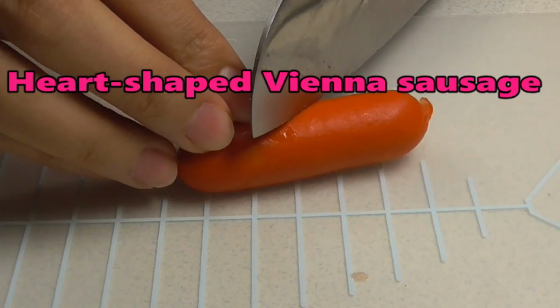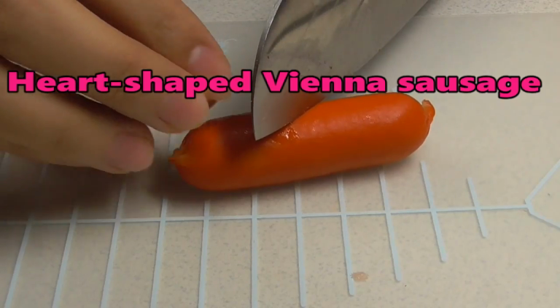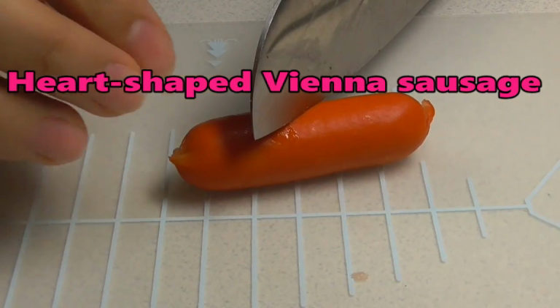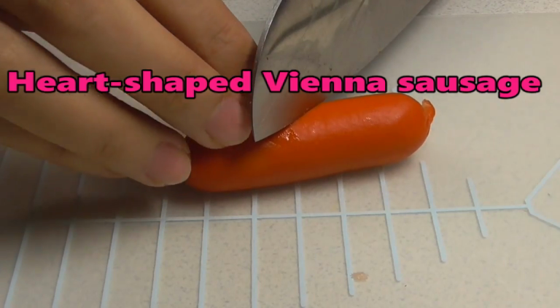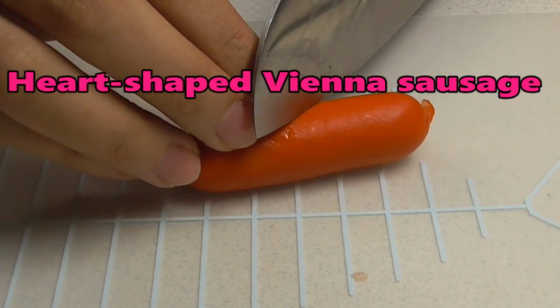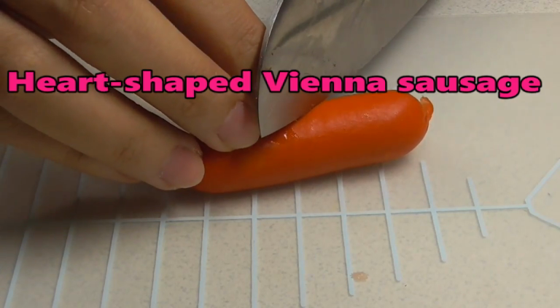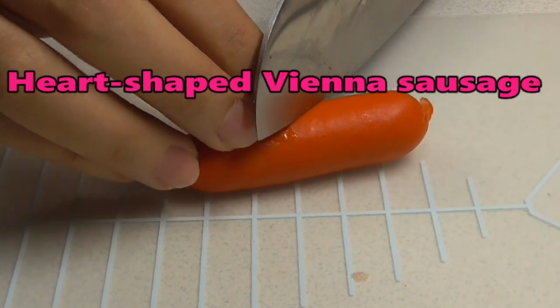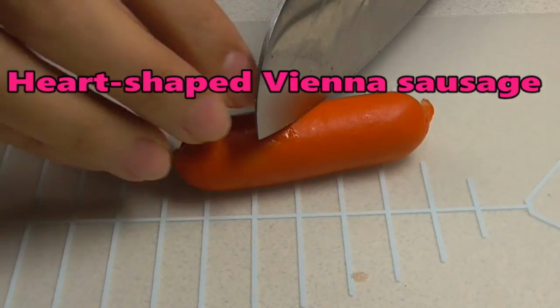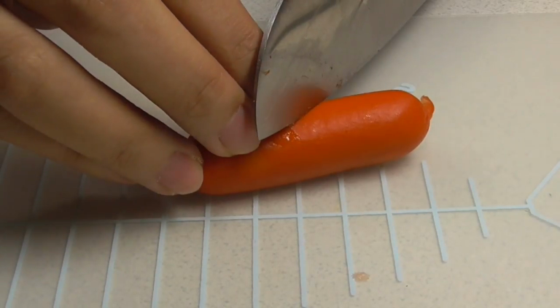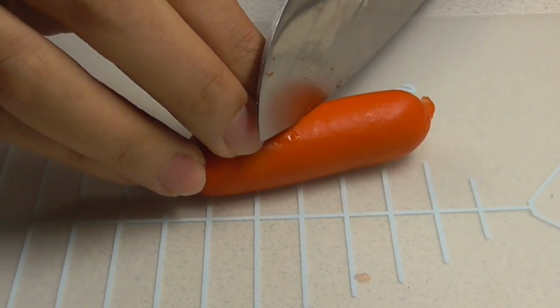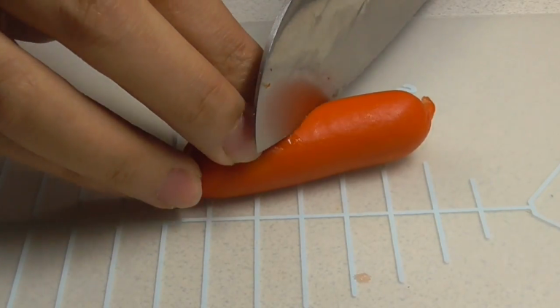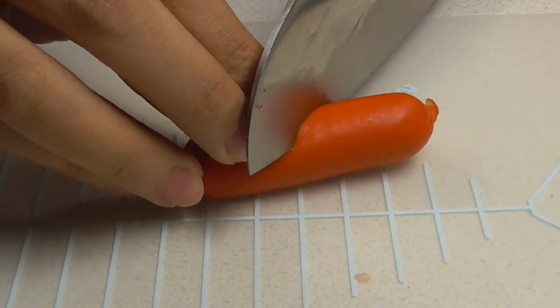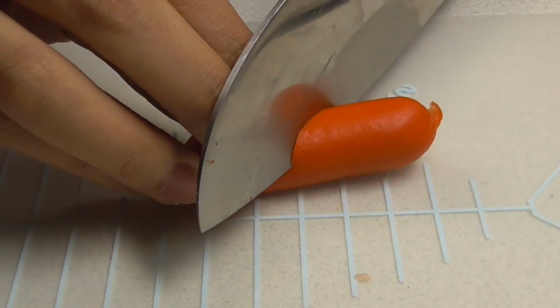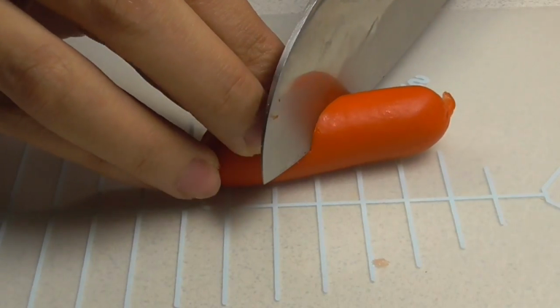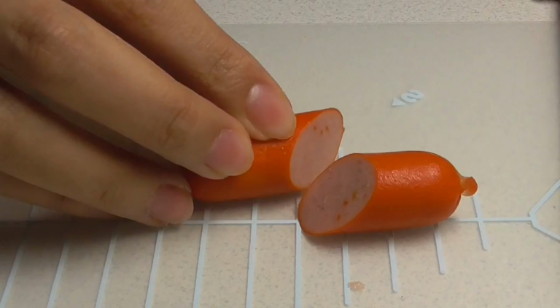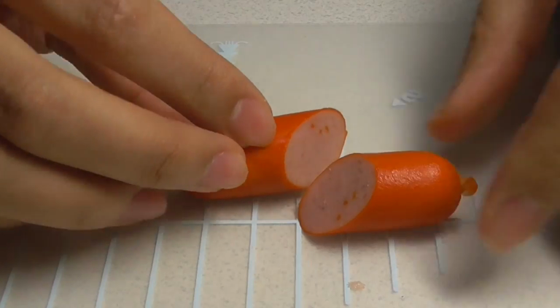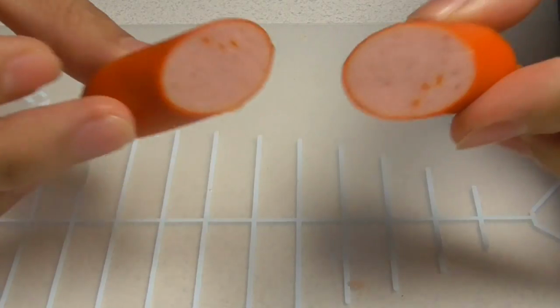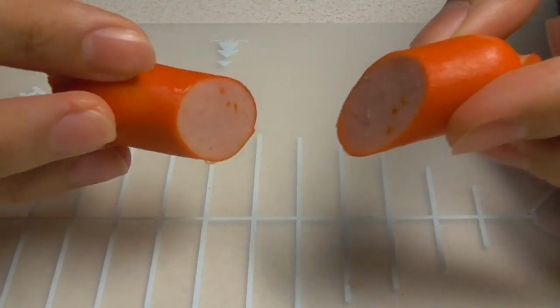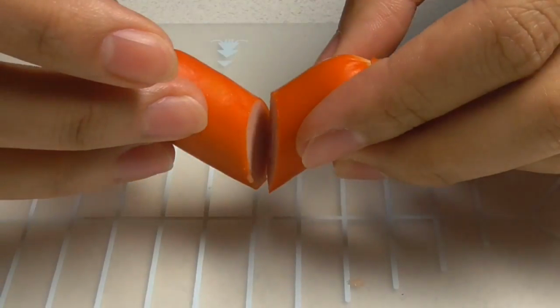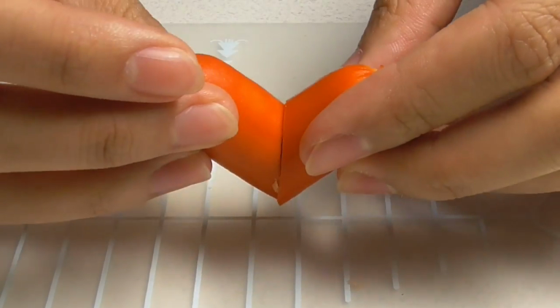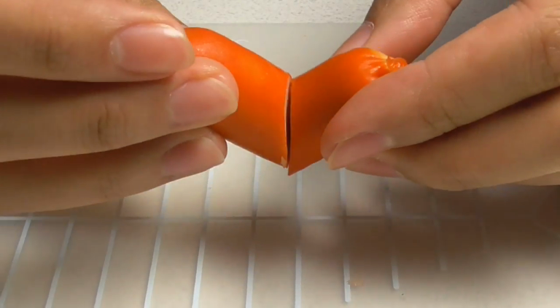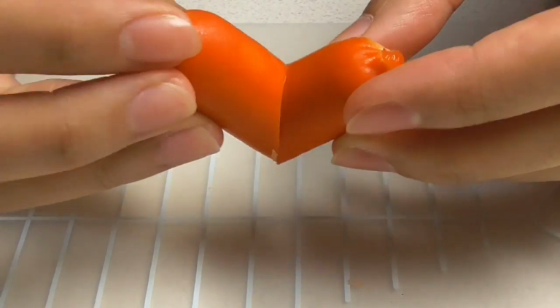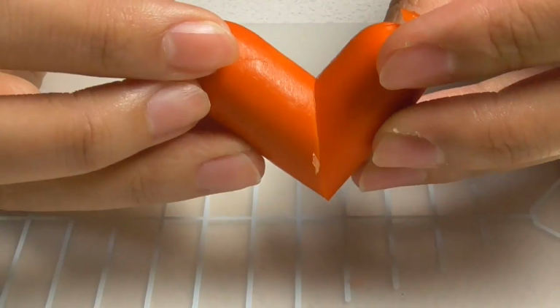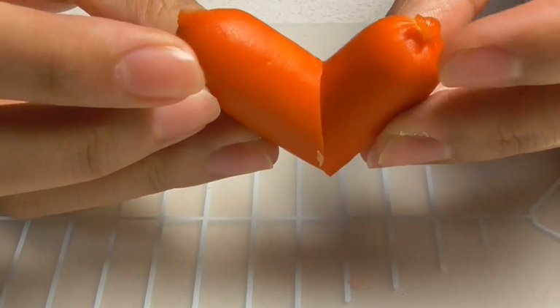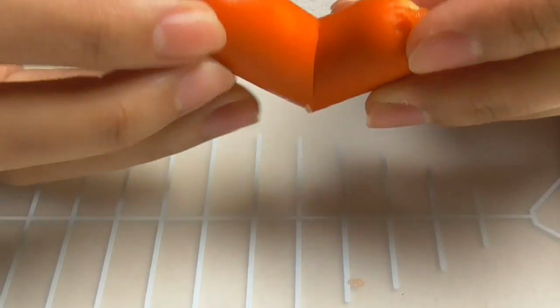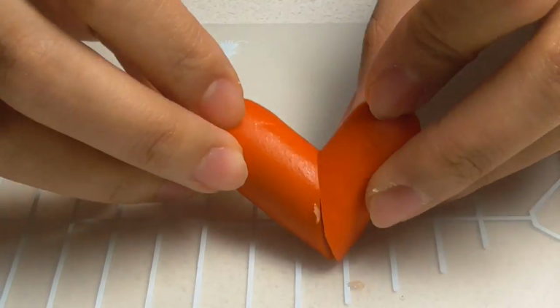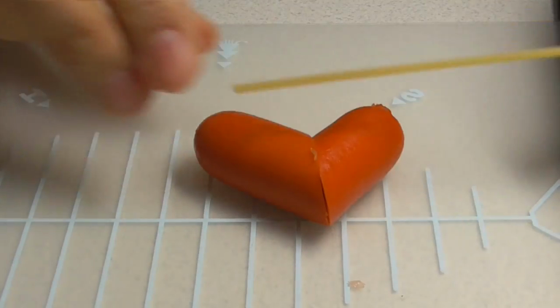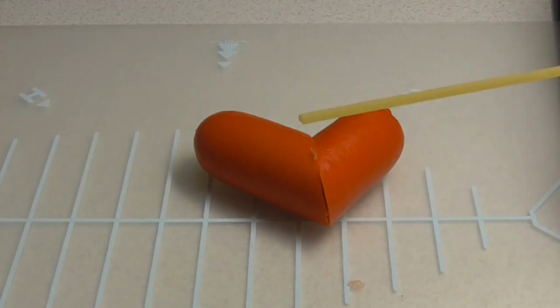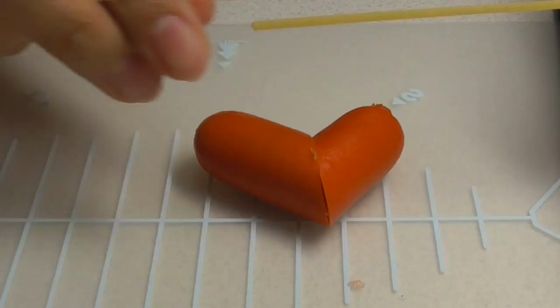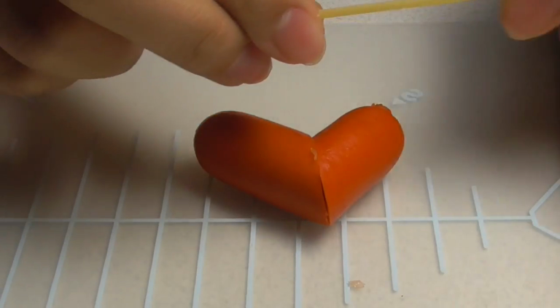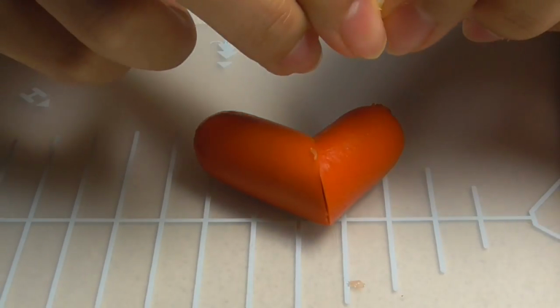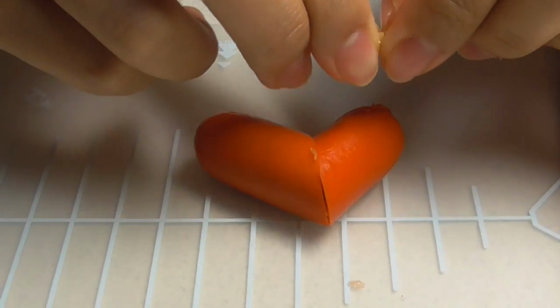This one is heart-shaped Vienna Sausage. Cut in half and put together with pasta.